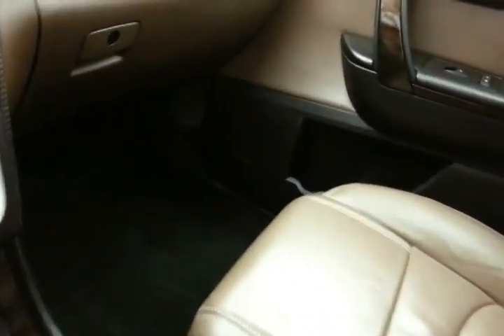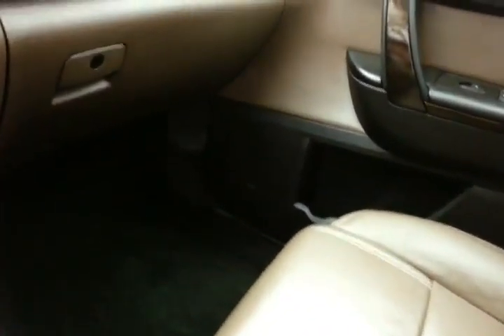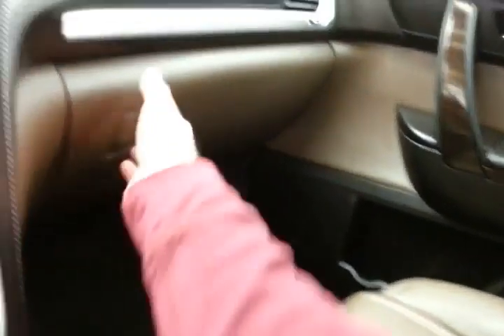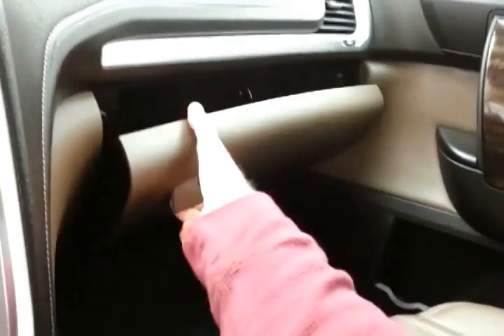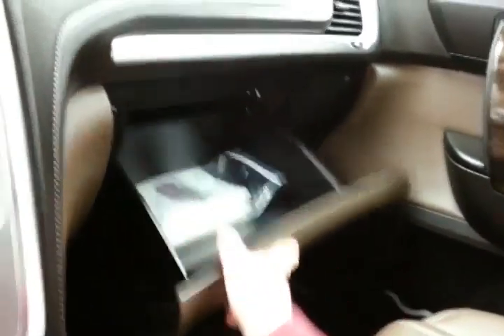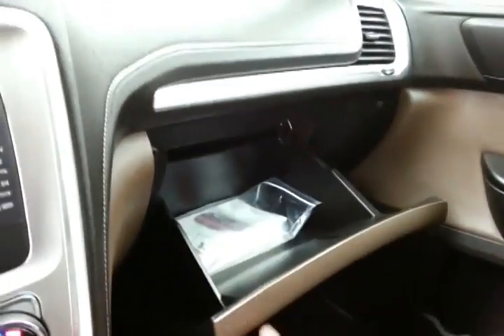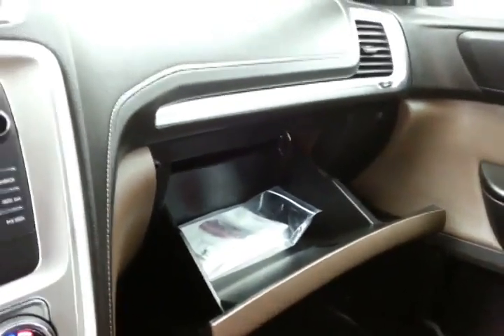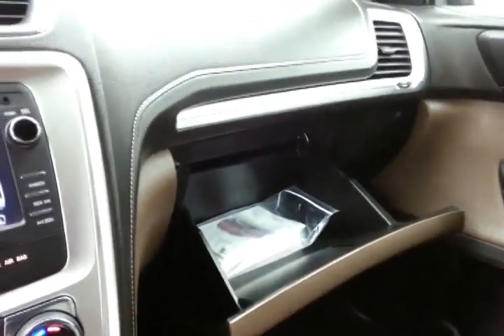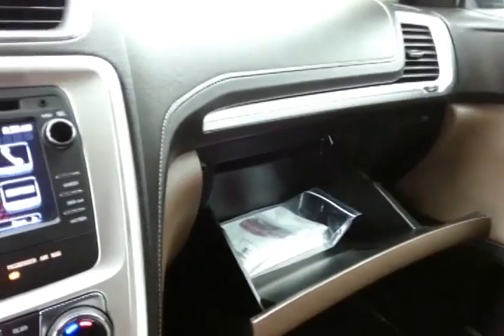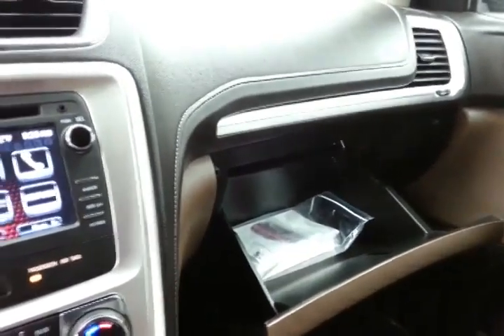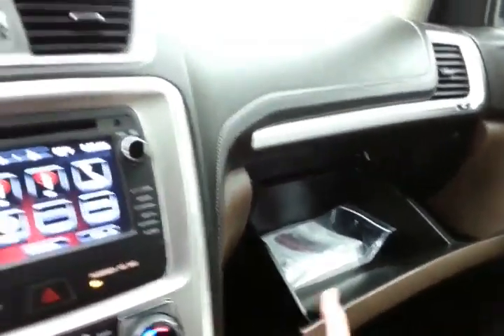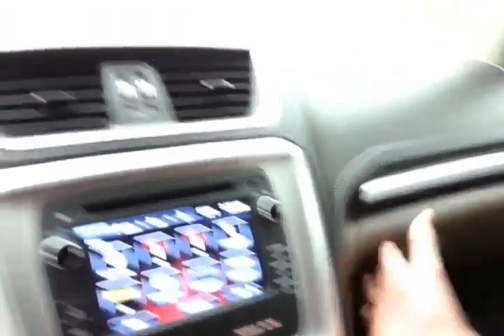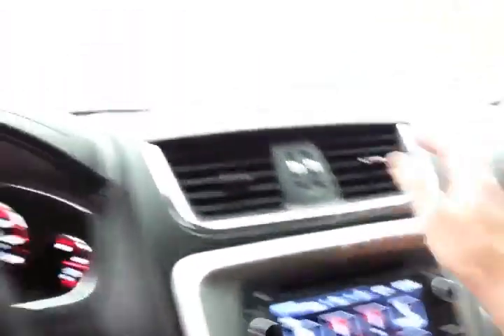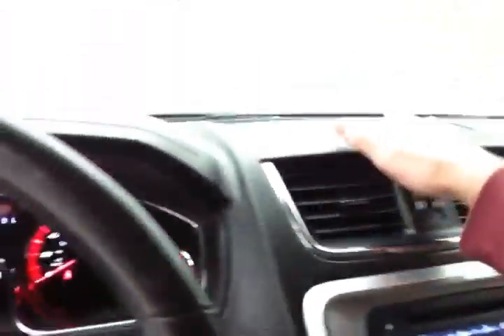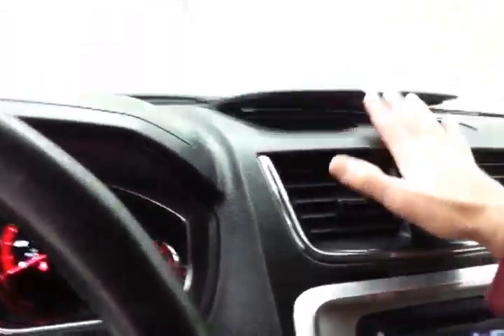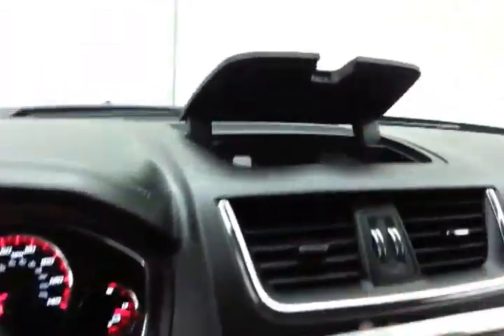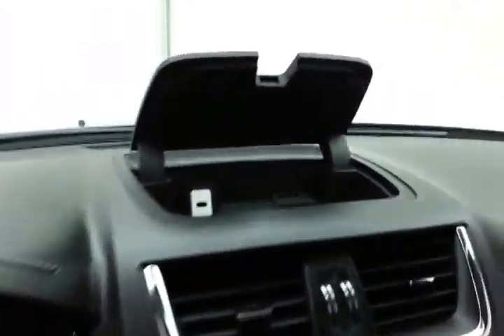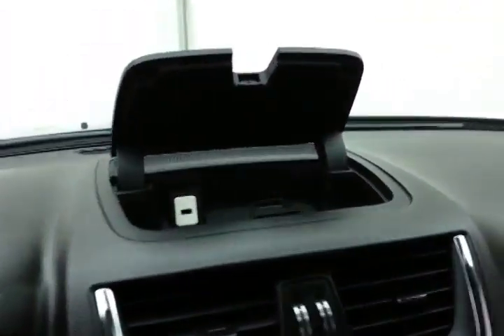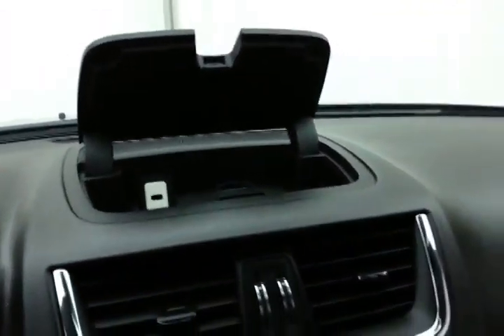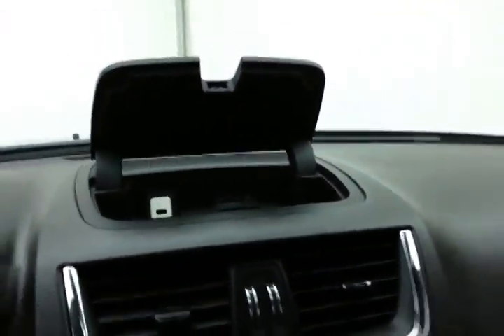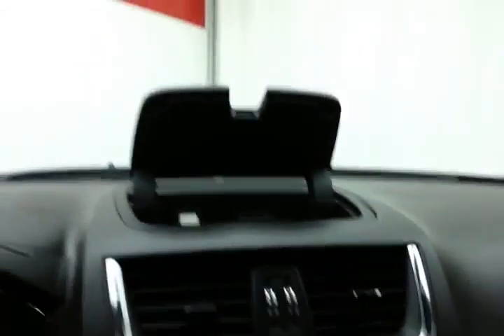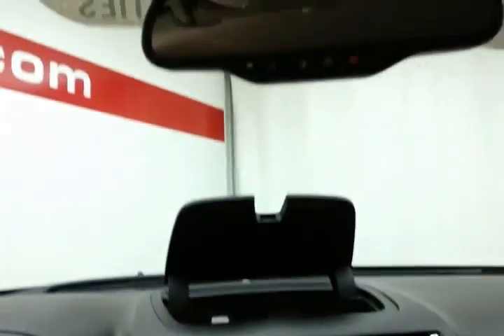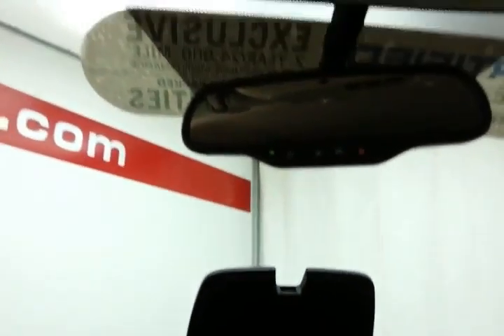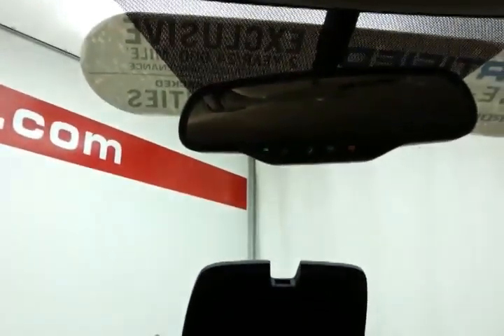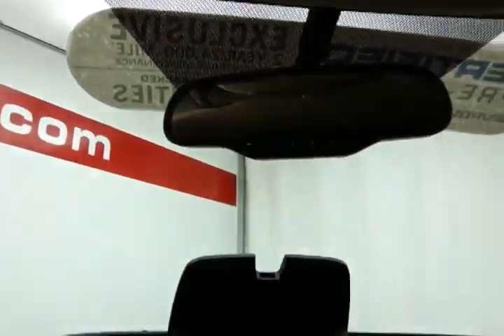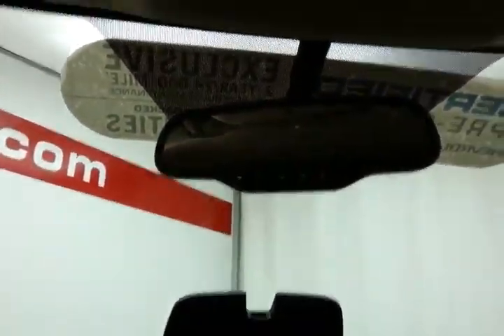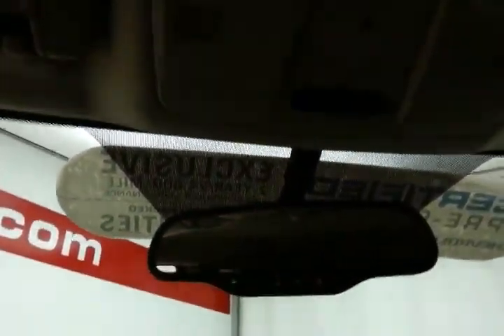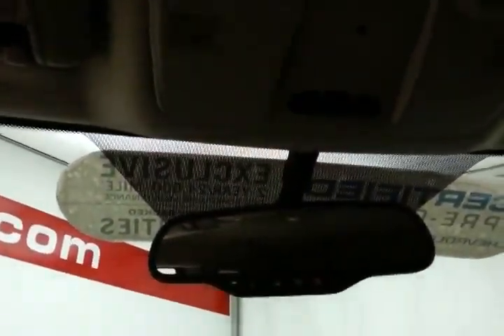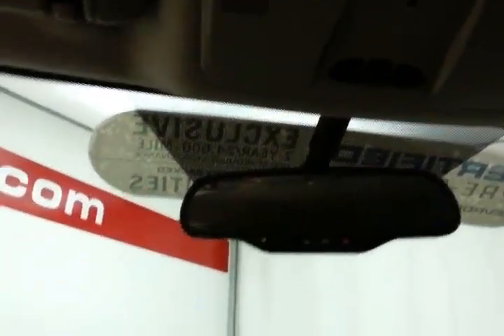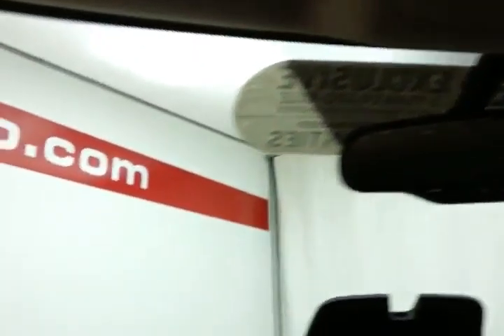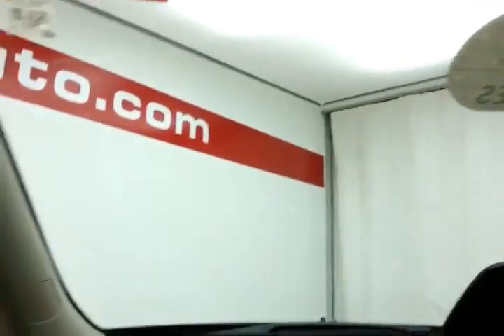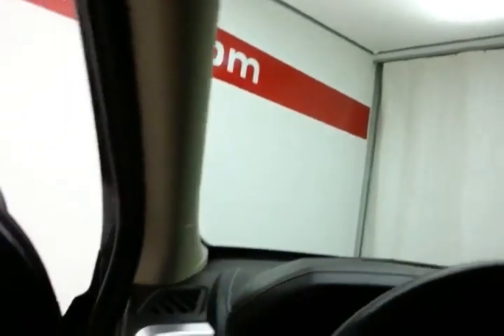Speaking of storage, there's a very large glove box with all the owner's materials, and even more space in the upper dash. There's also an overhead auto-dimming mirror and a HomeLink transmitter for the garage door opener.